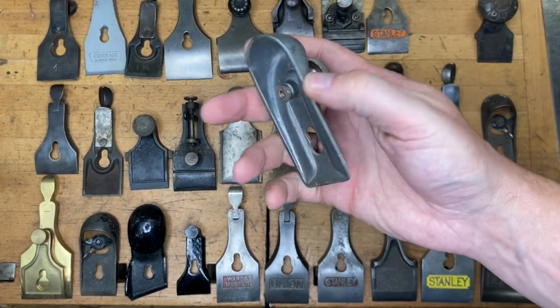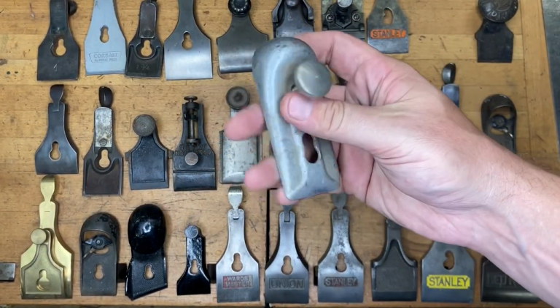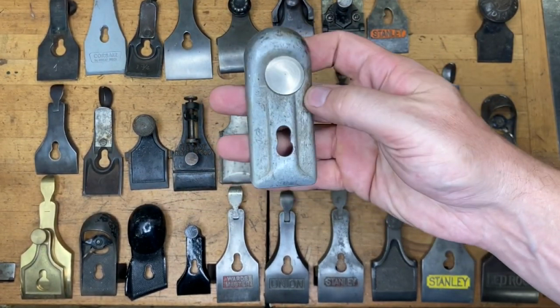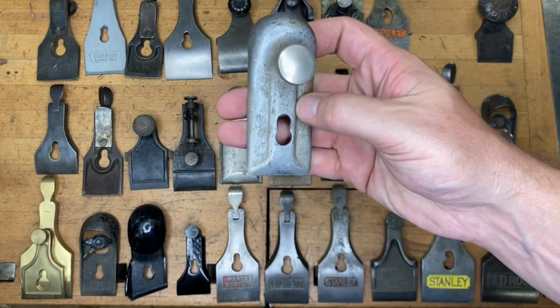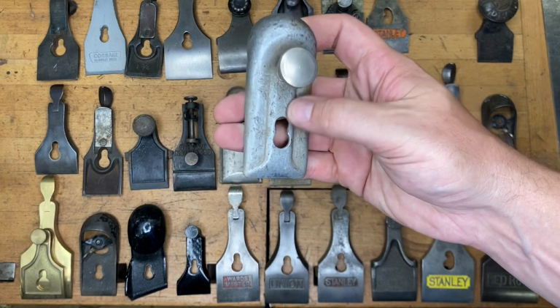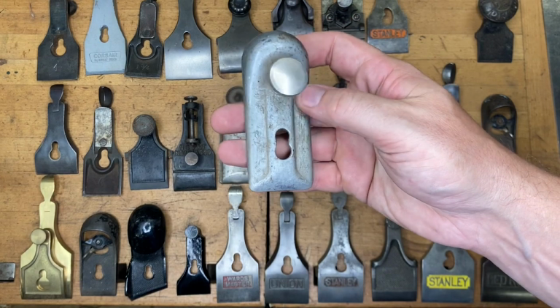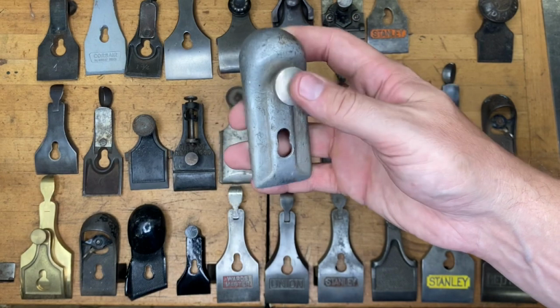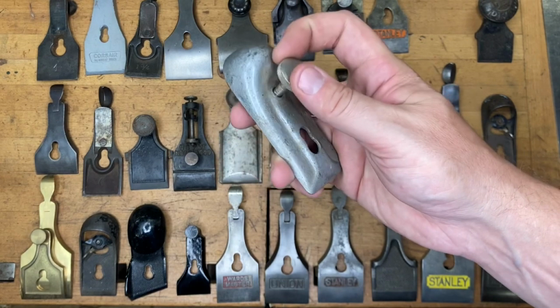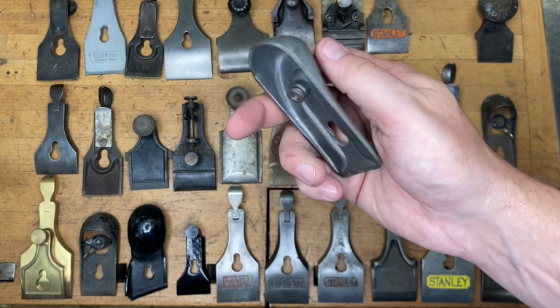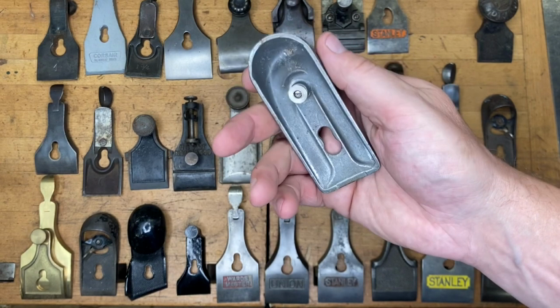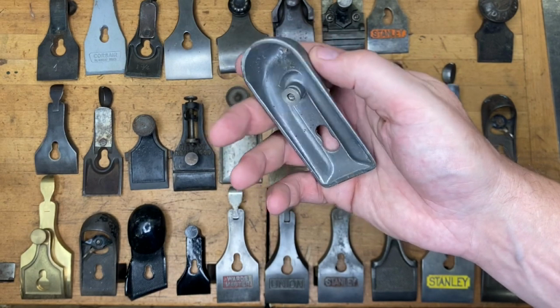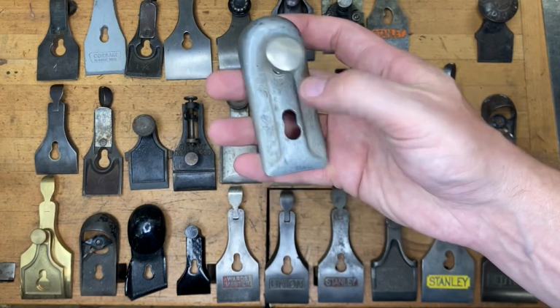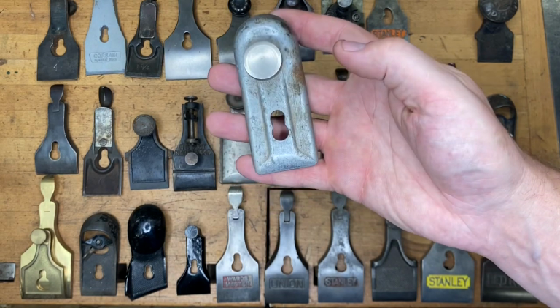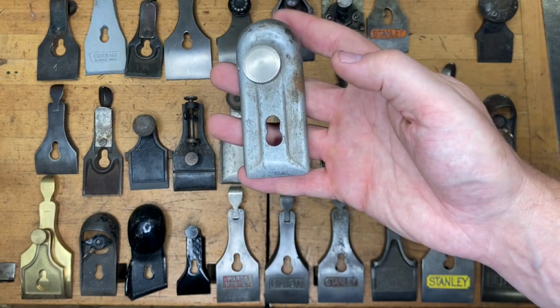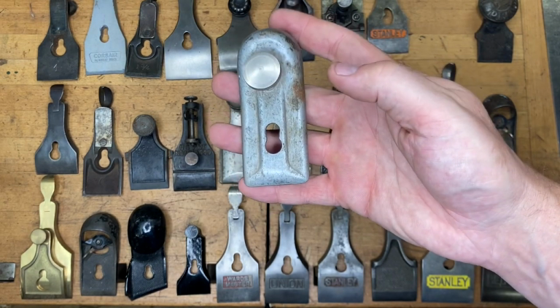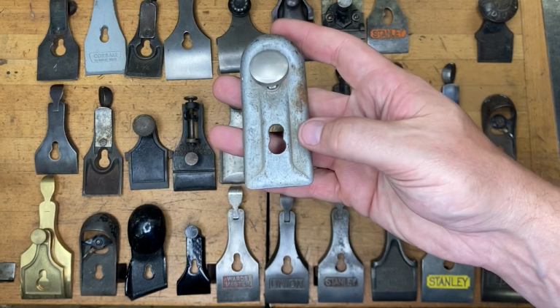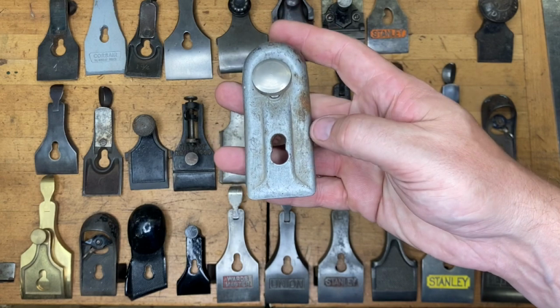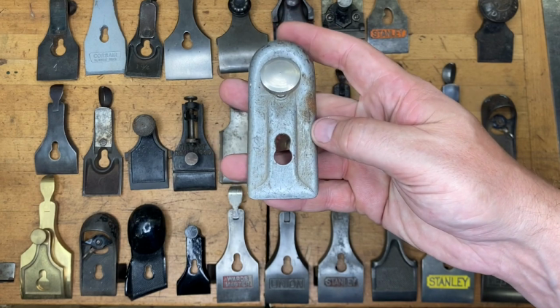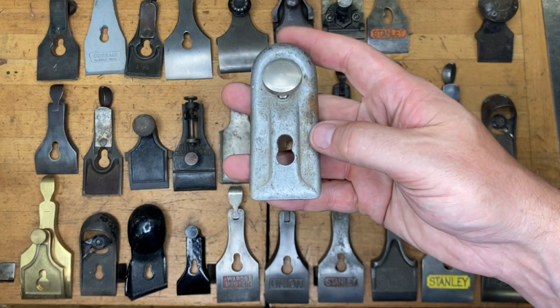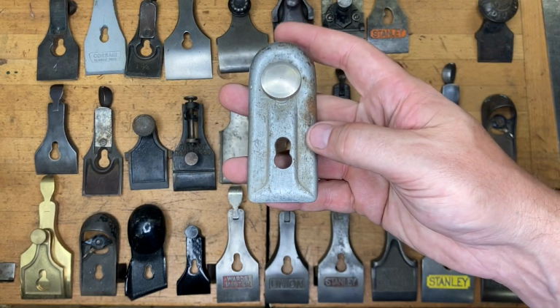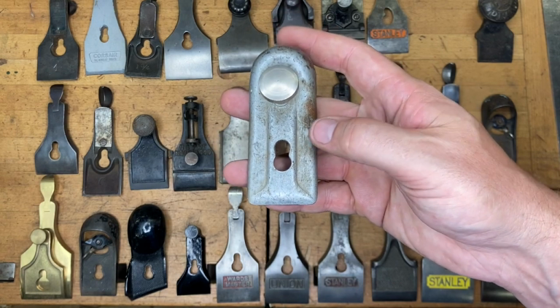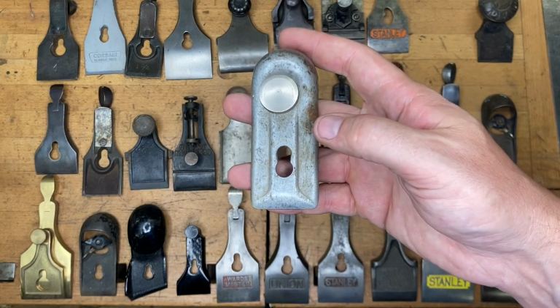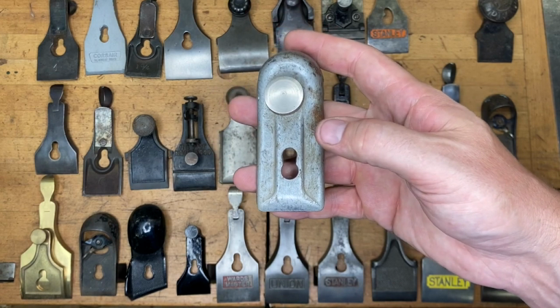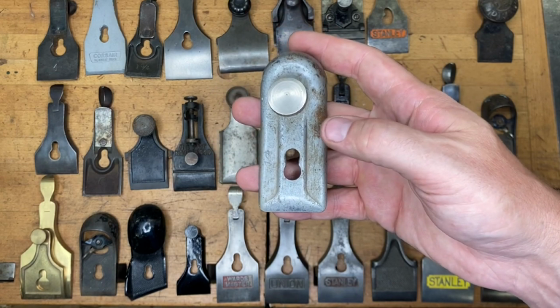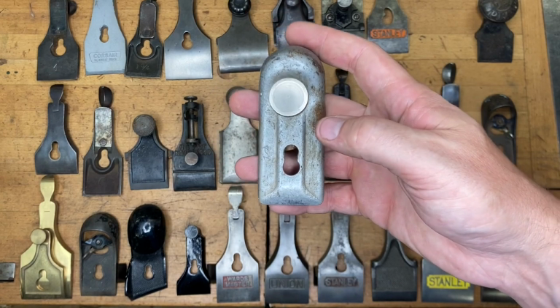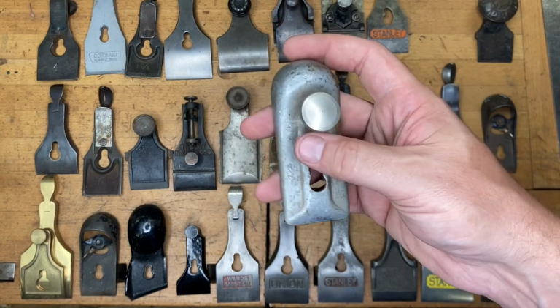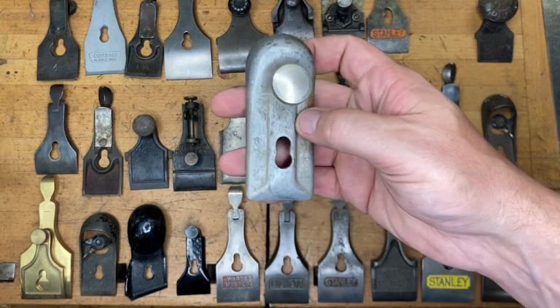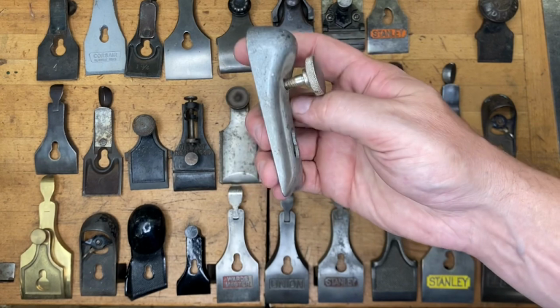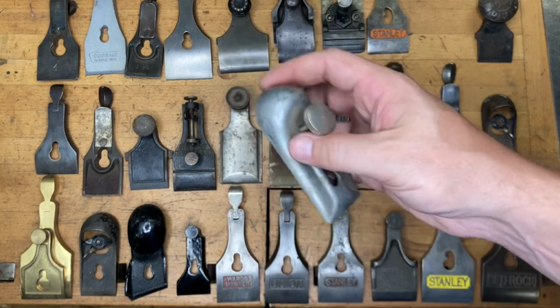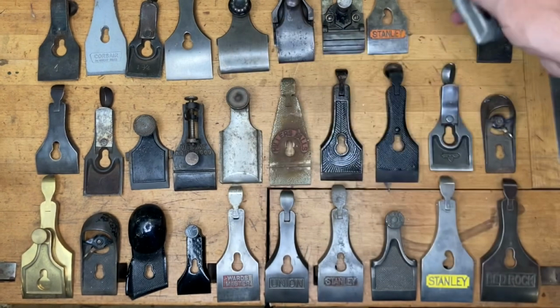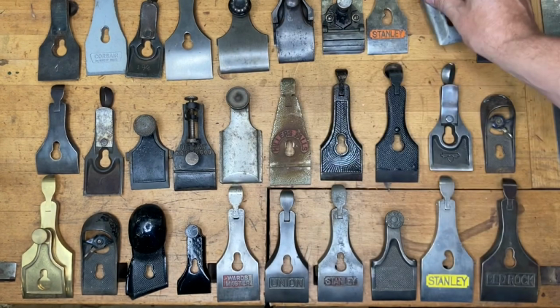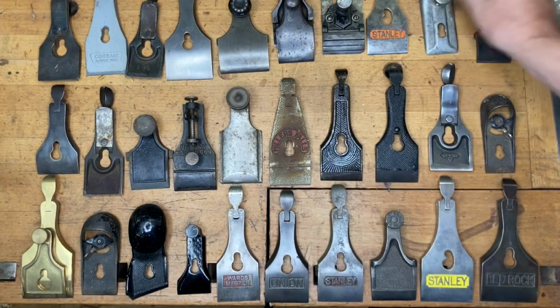That is aluminum, I believe — obviously a block plane cap. If you said a Stanley number 118, the all-steel supposedly indestructible block plane, then you got that one right.